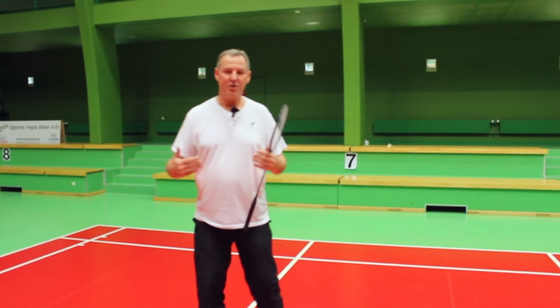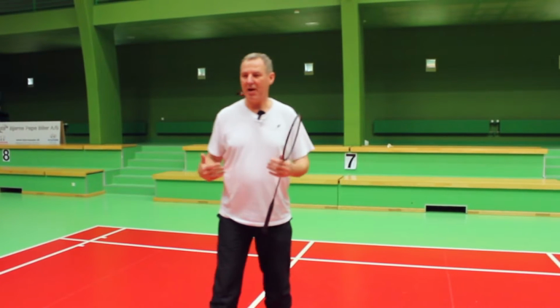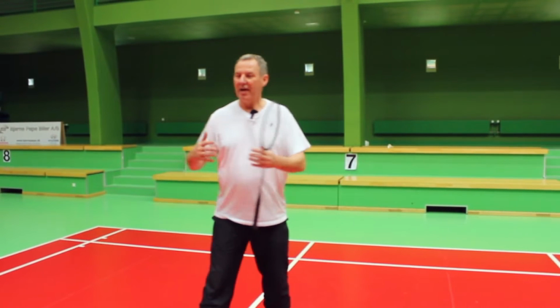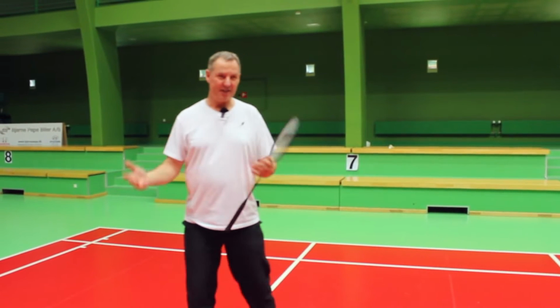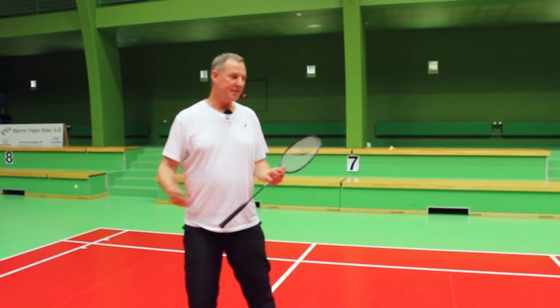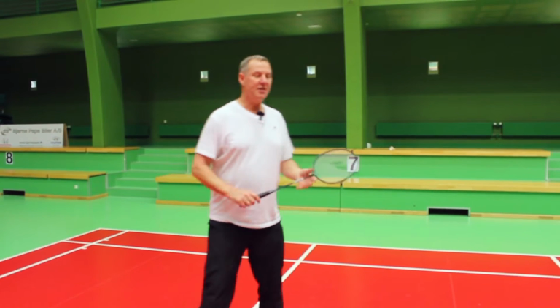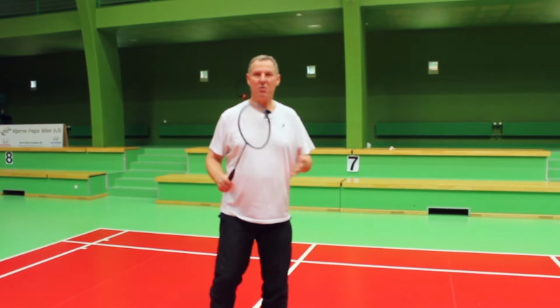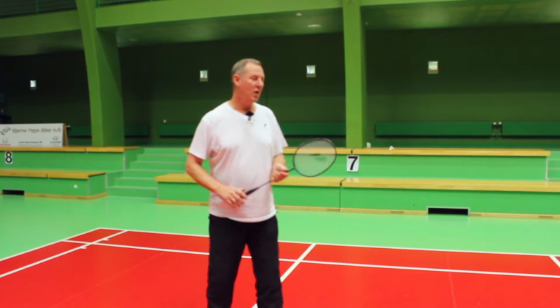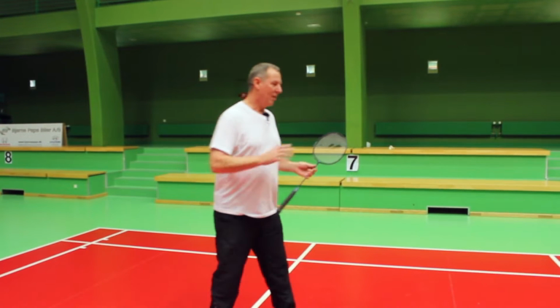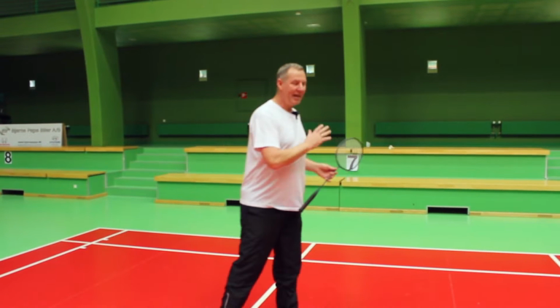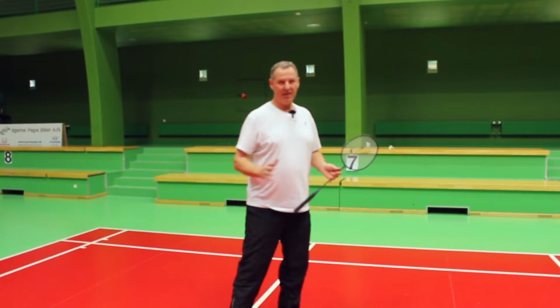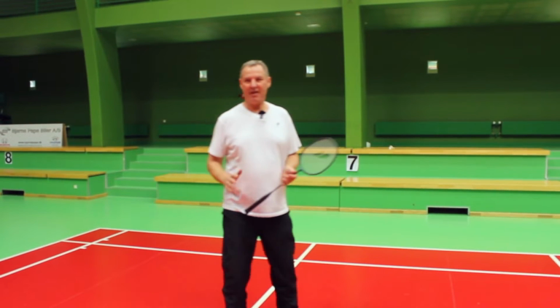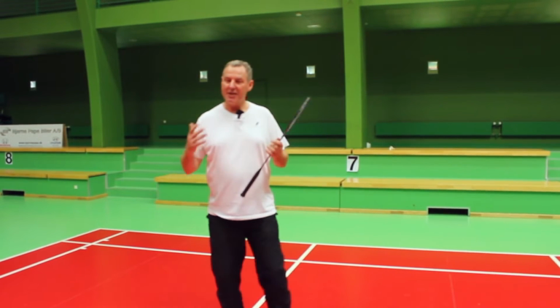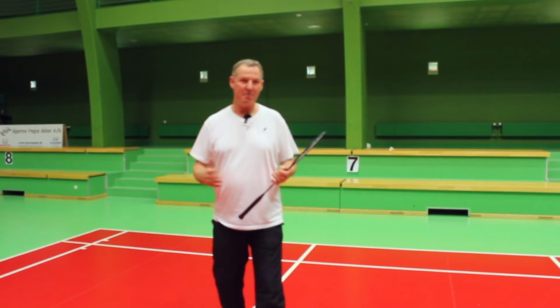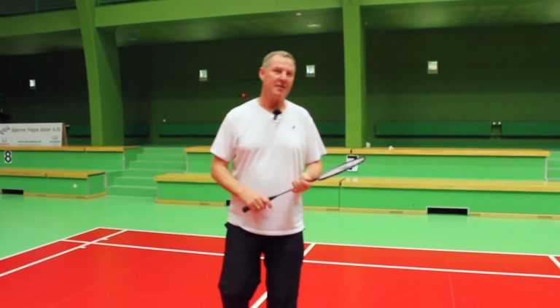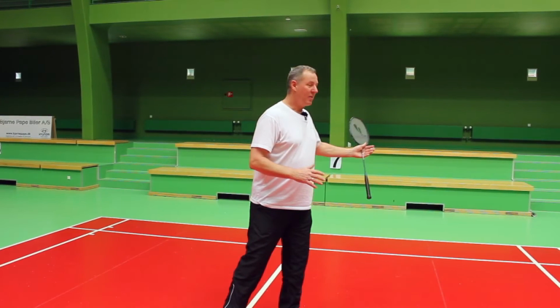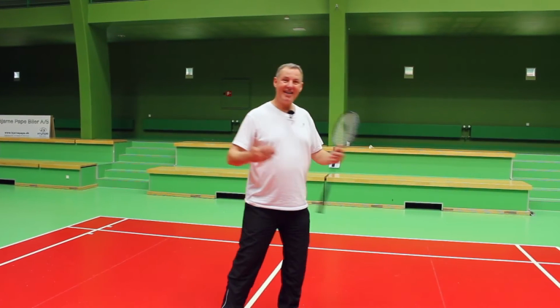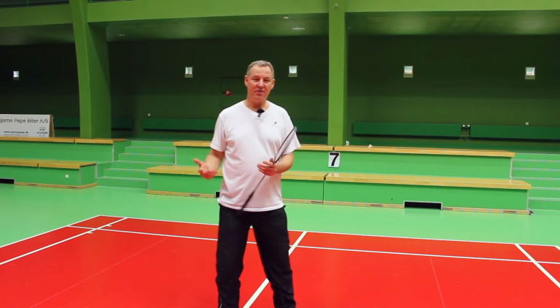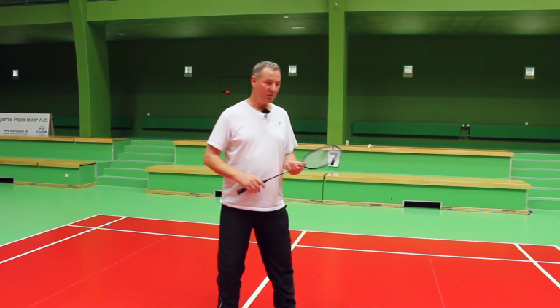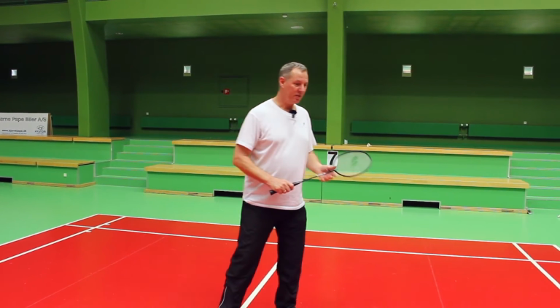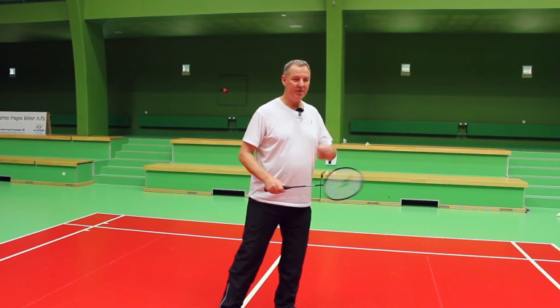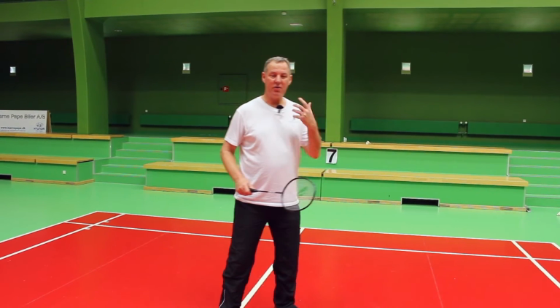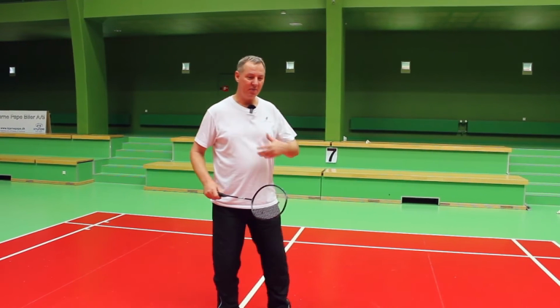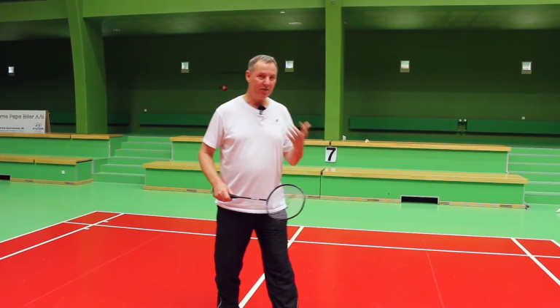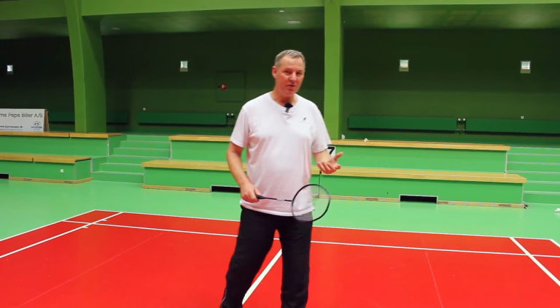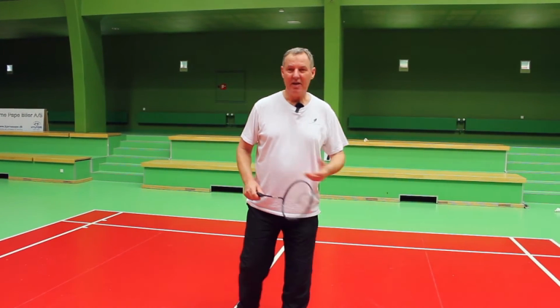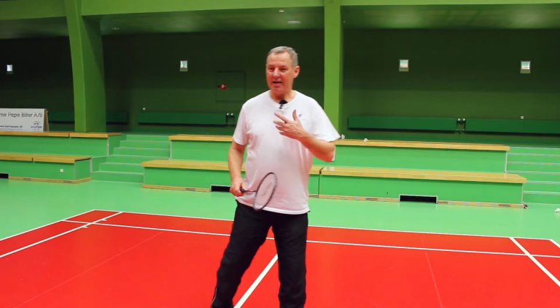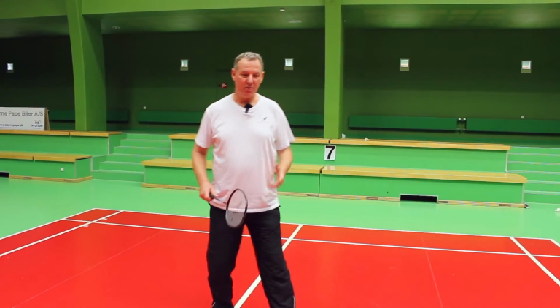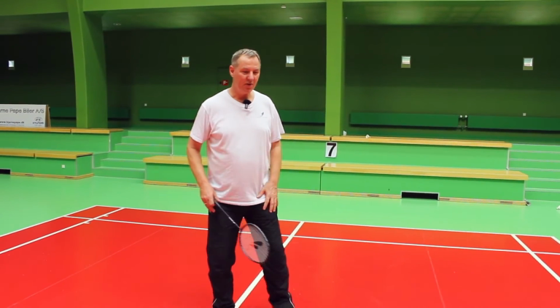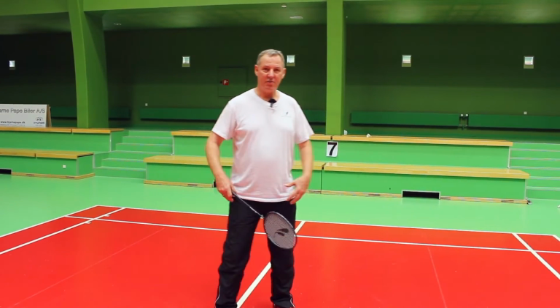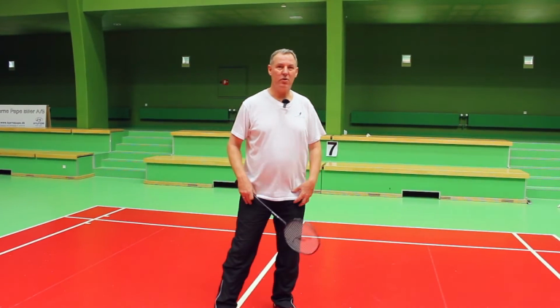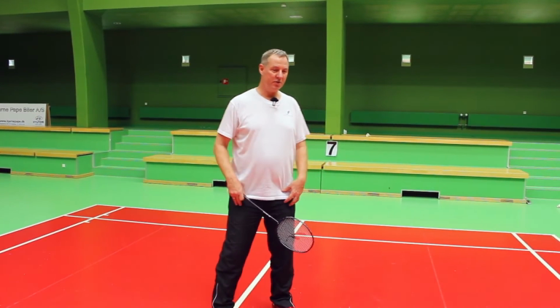It's not about a physical exercise, it's much much more about a technical exercise, so please remember that. It's all about getting out of the deep corners, and obviously we have to look at it from a technical point of view and later on from the footwork point of view.